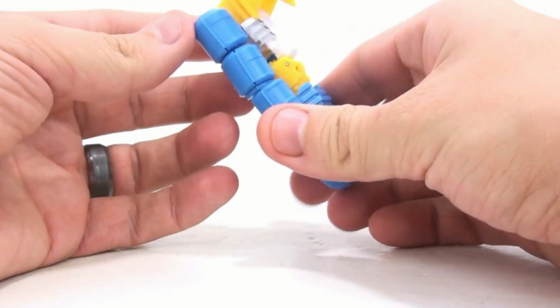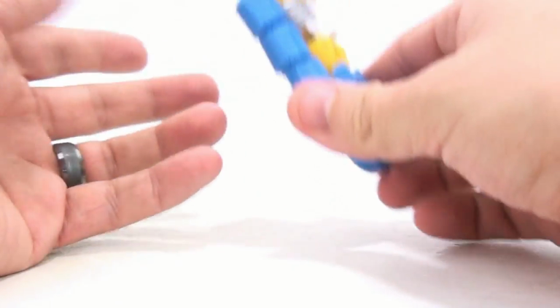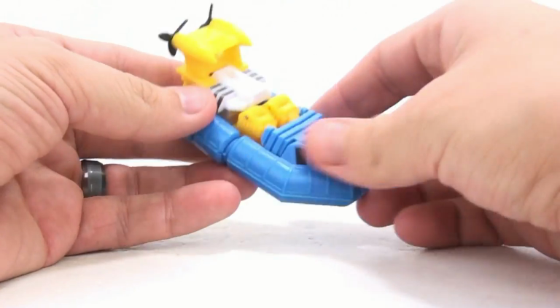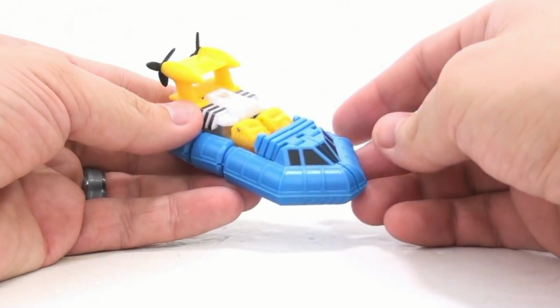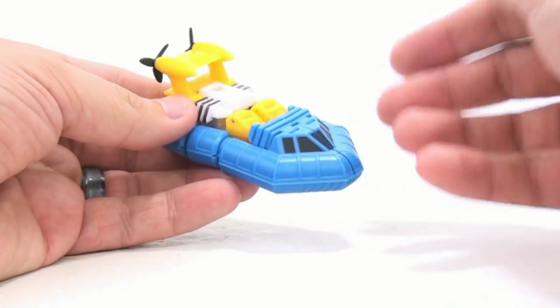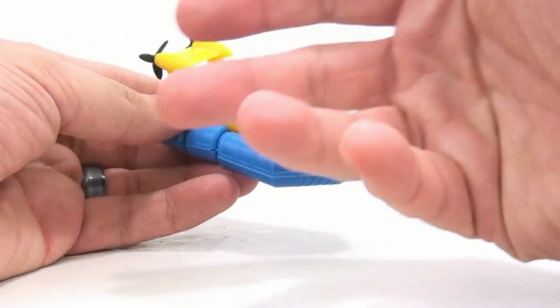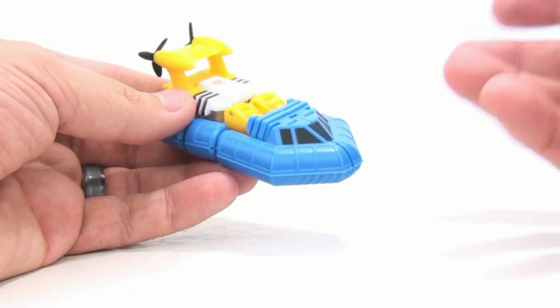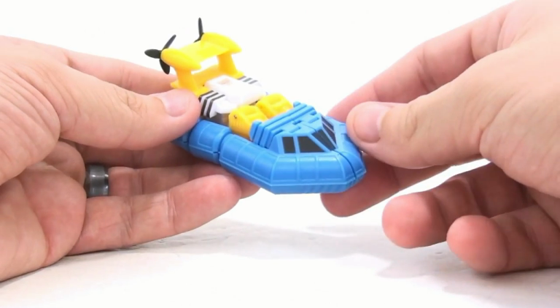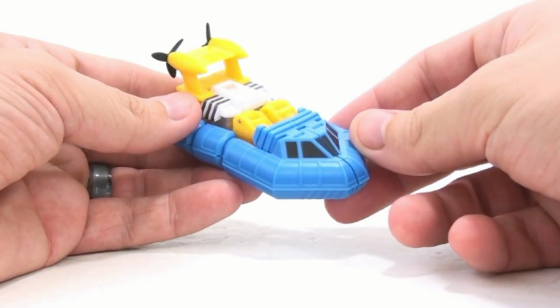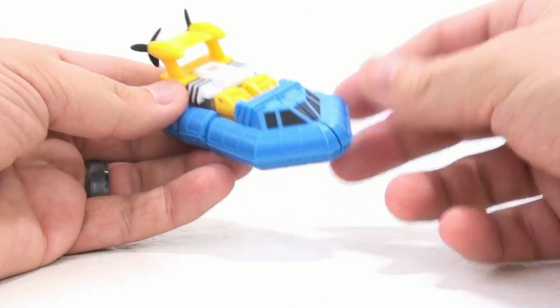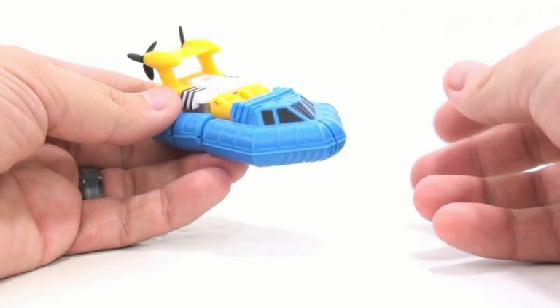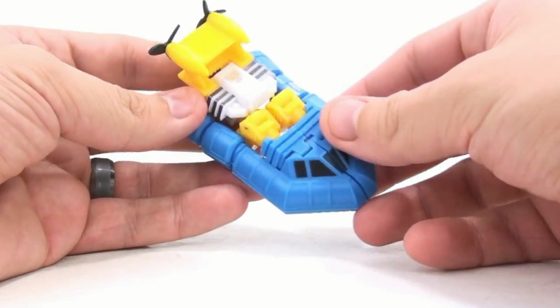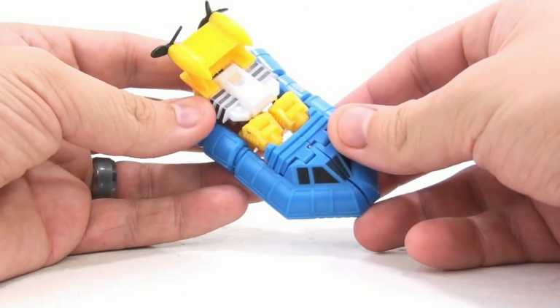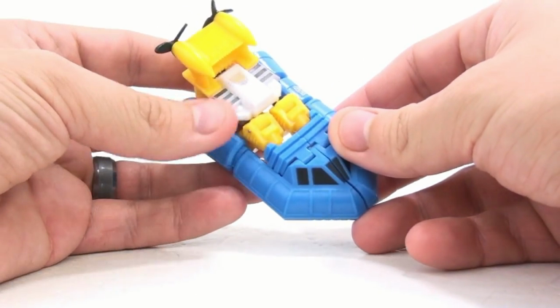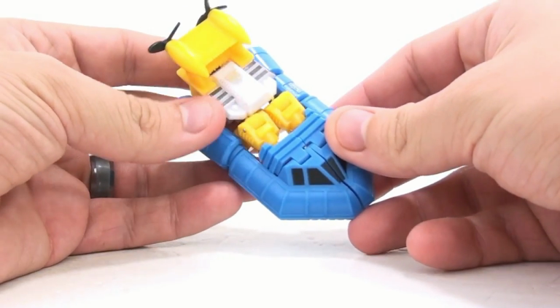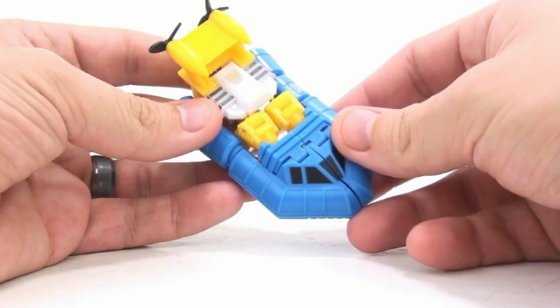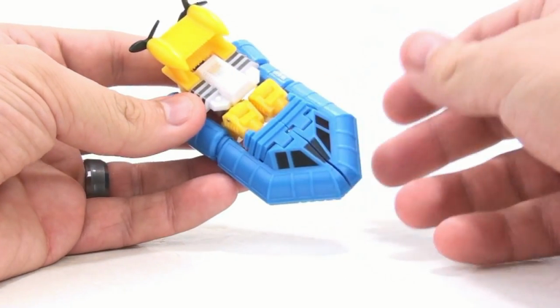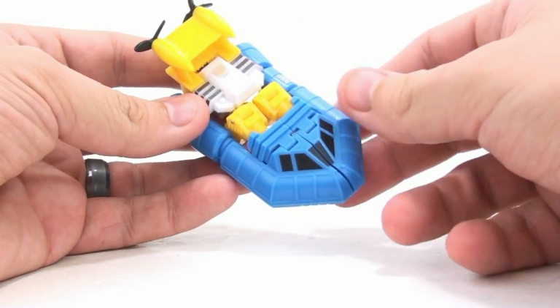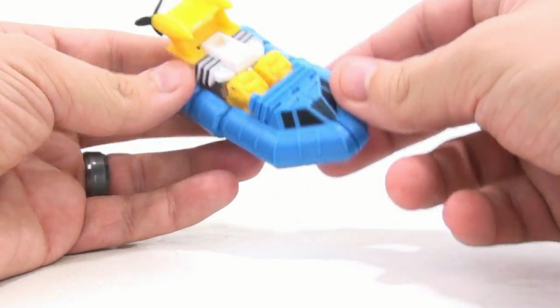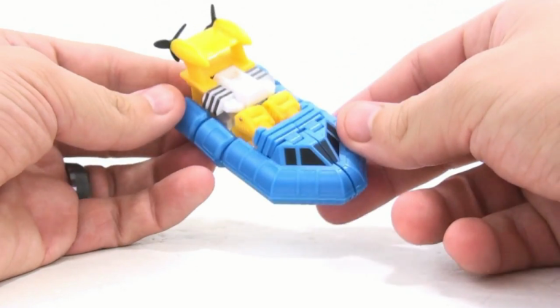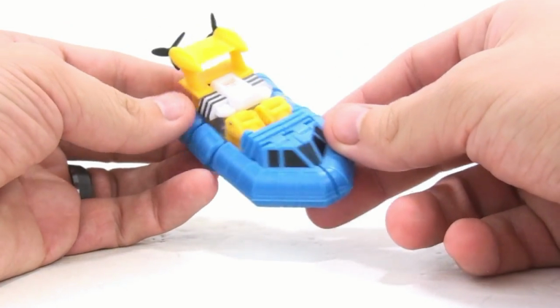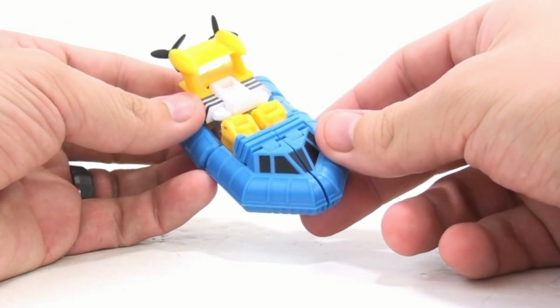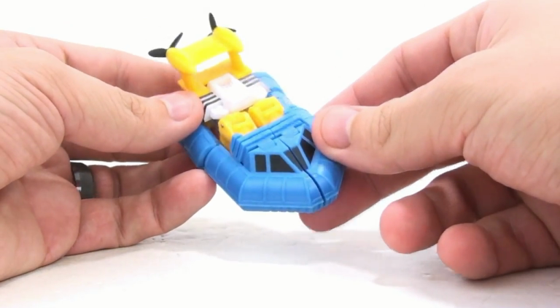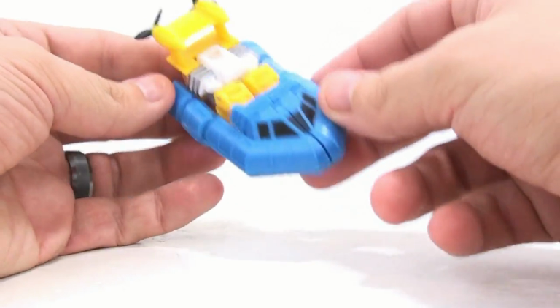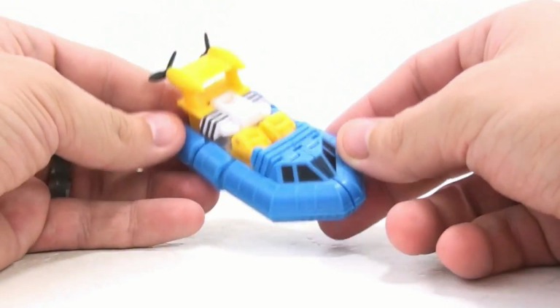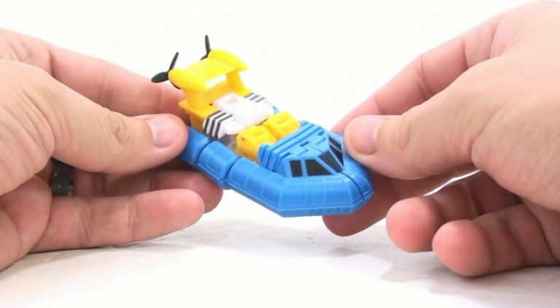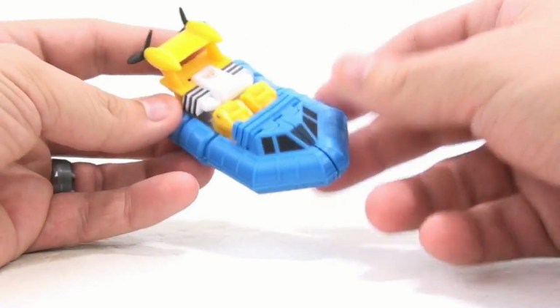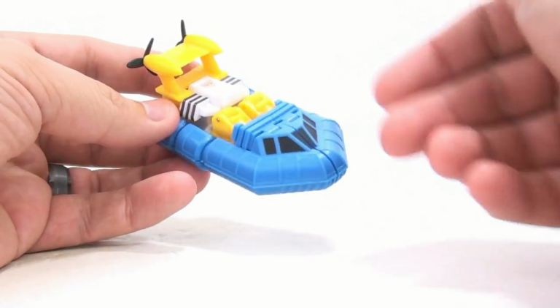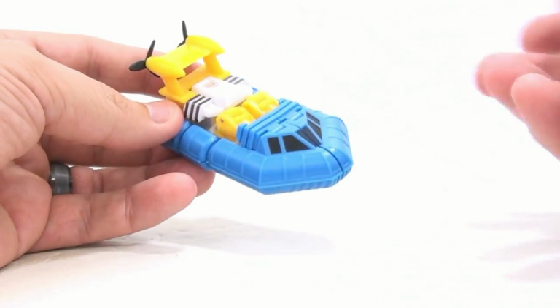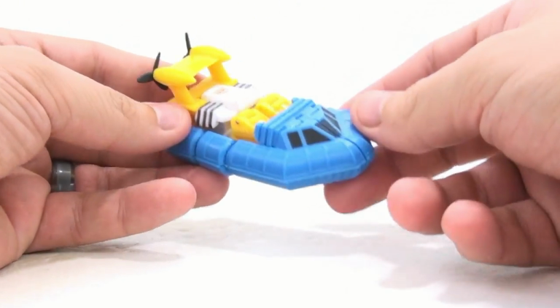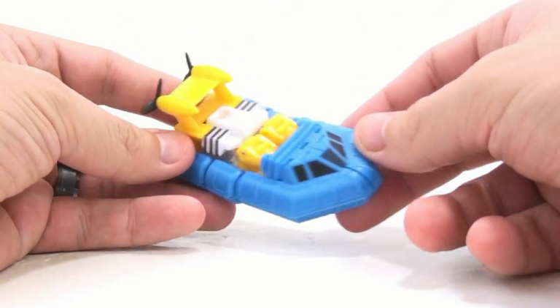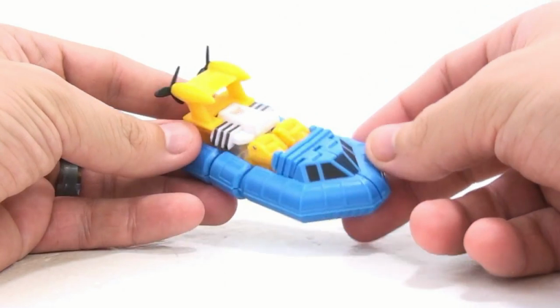Those stickers are not included with this because it's not an official product, but you can add them on and really bring out some nice details and make him shine. Stickers like that are available at Repro Labels, so they're not hard to come by.